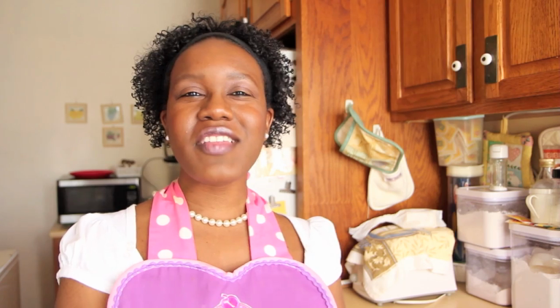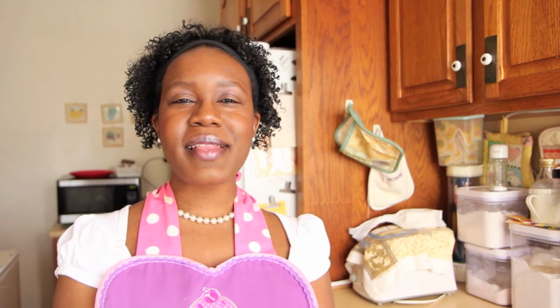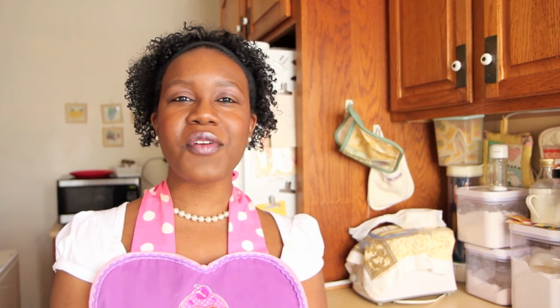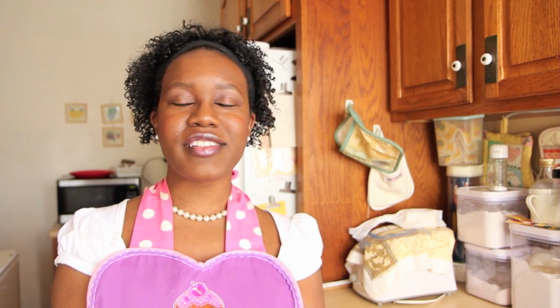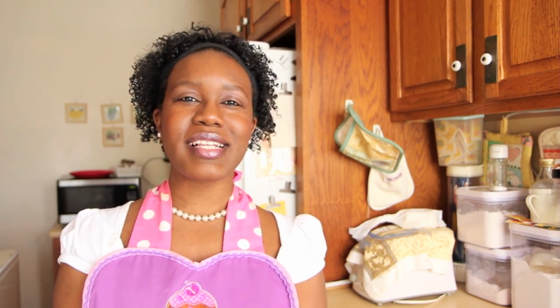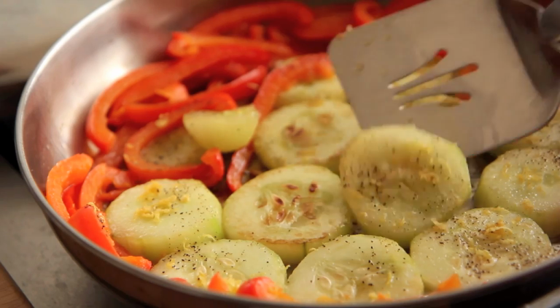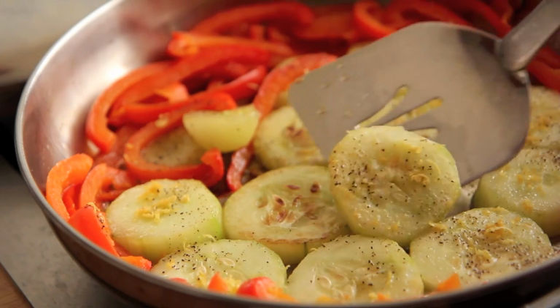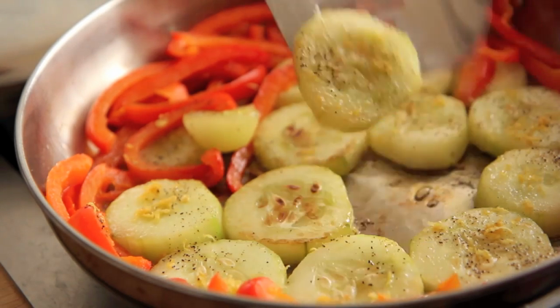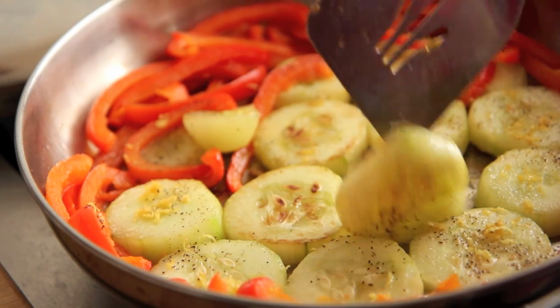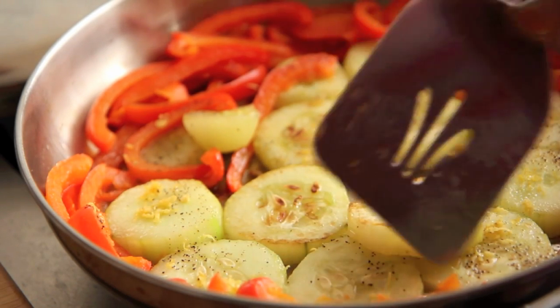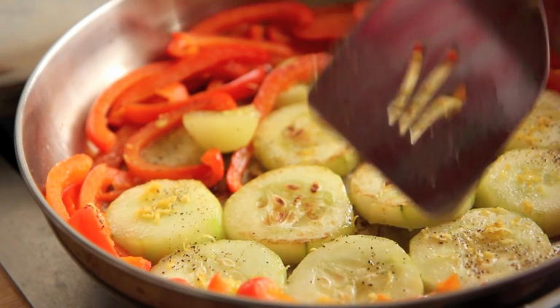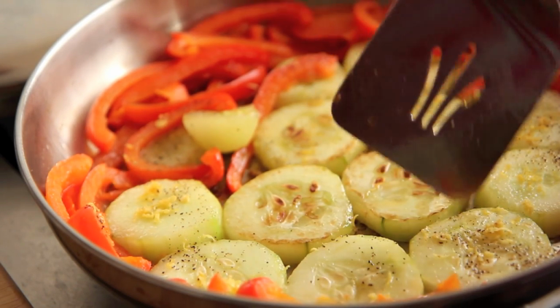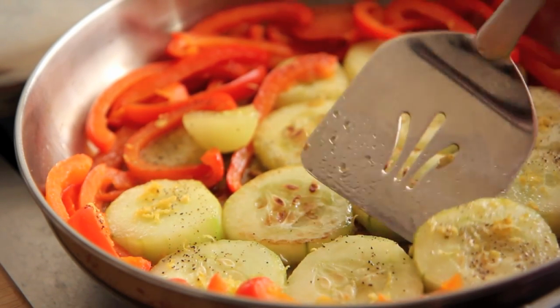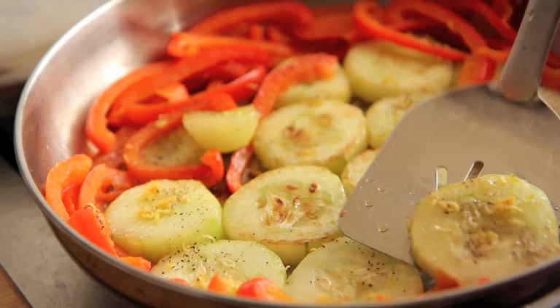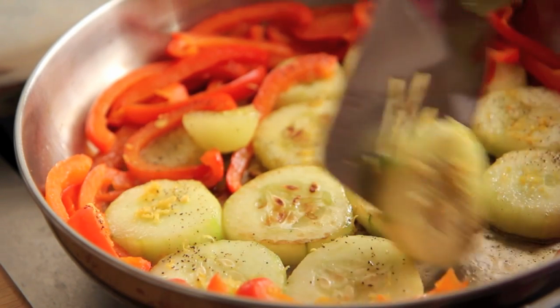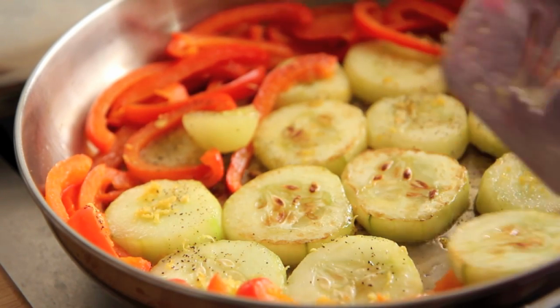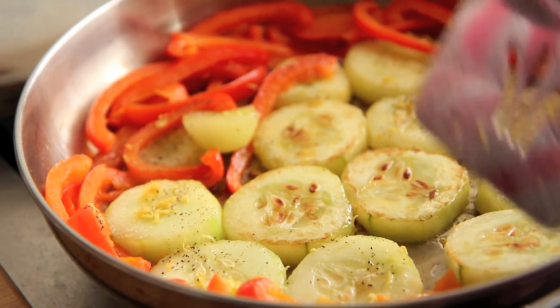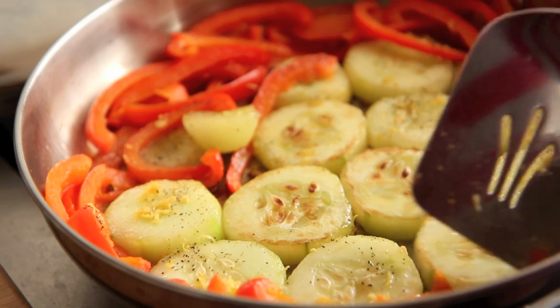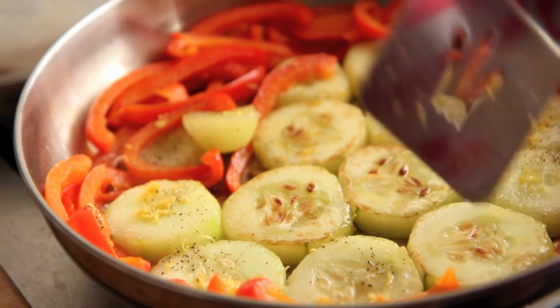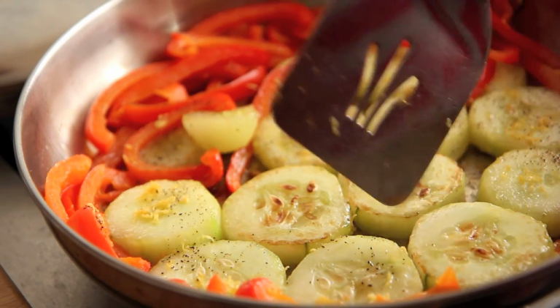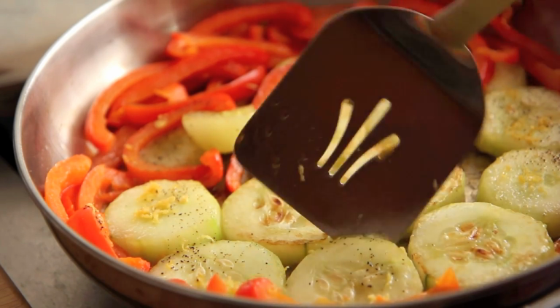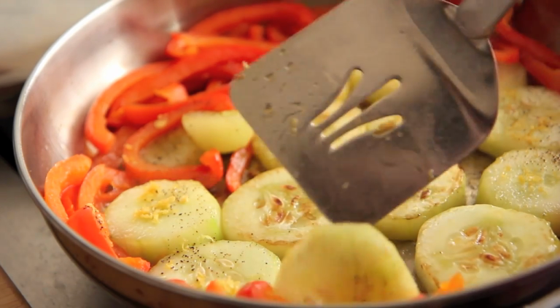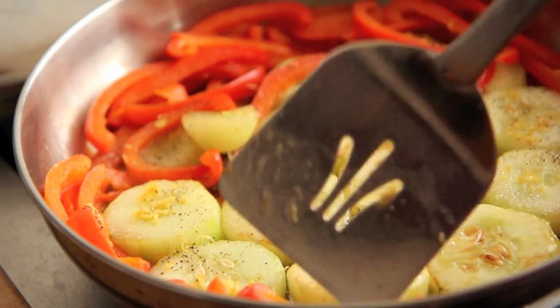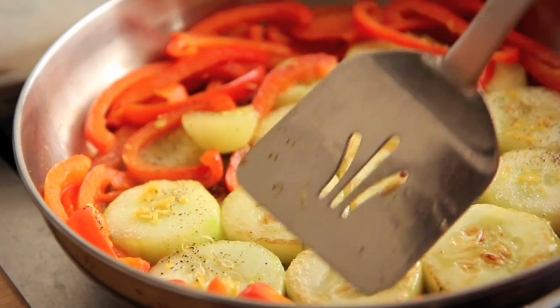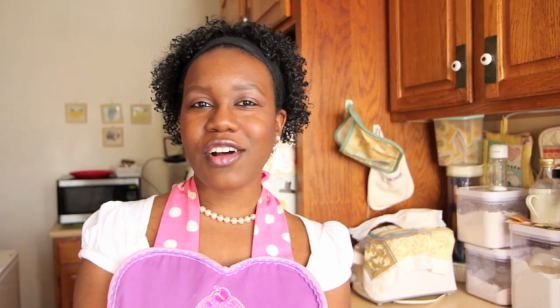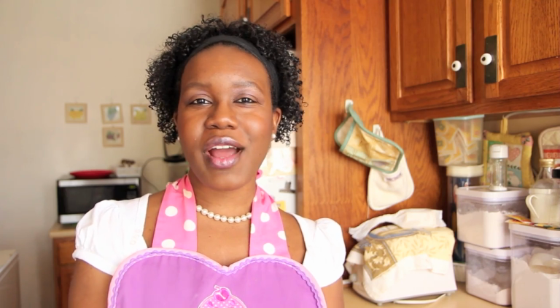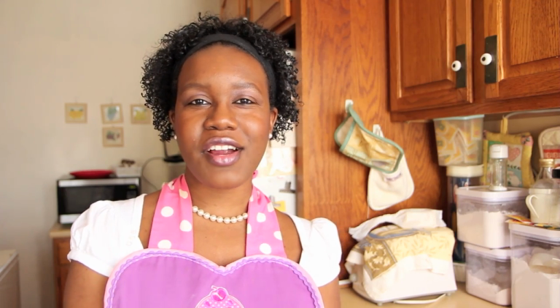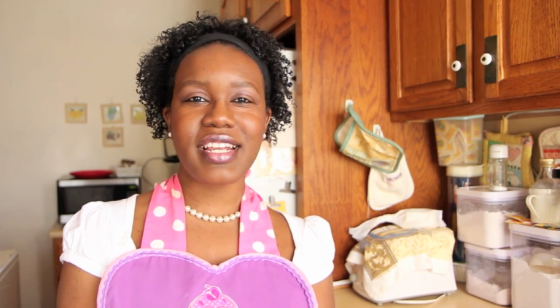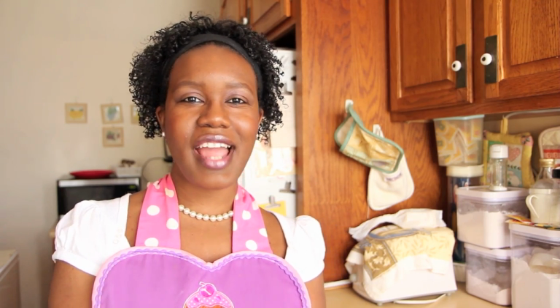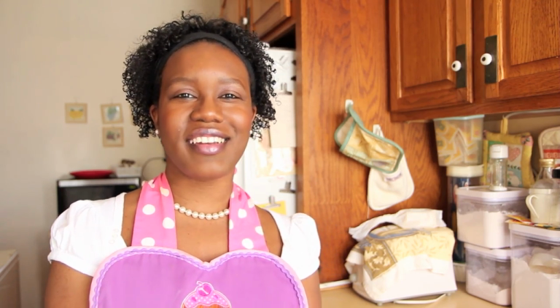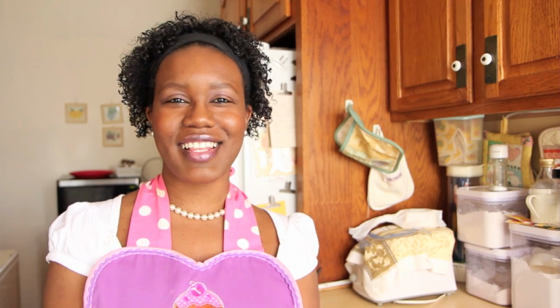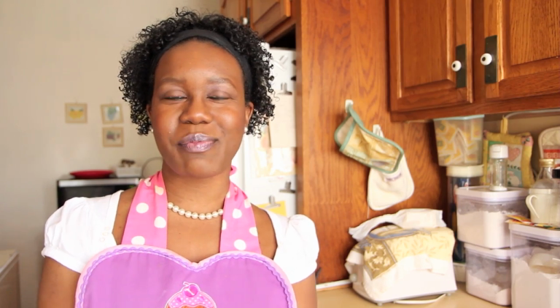Cover them and let them cook for another 2 minutes. I had too much moisture in my pan, so mine weren't searing as I wanted them to, so I cooked them uncovered for about 5 more minutes. But once you have that golden brown sear on each side, you are done with this recipe.